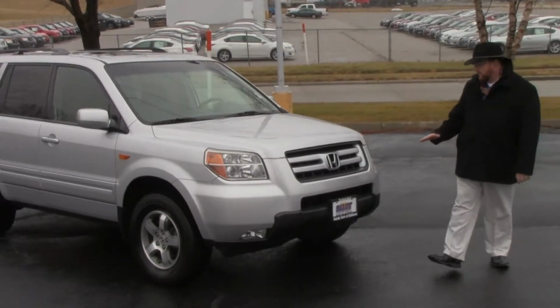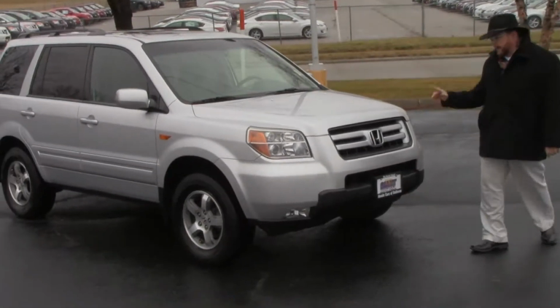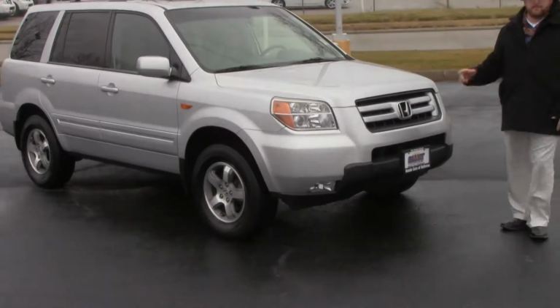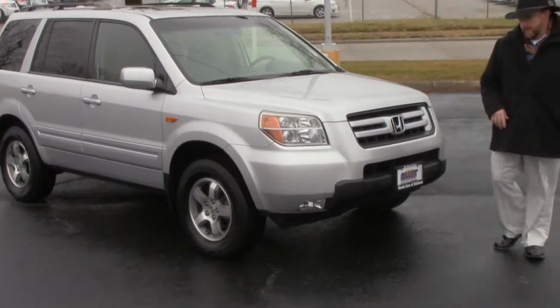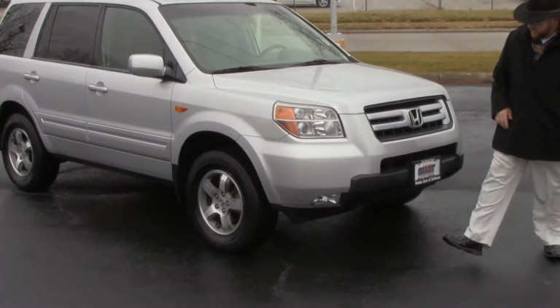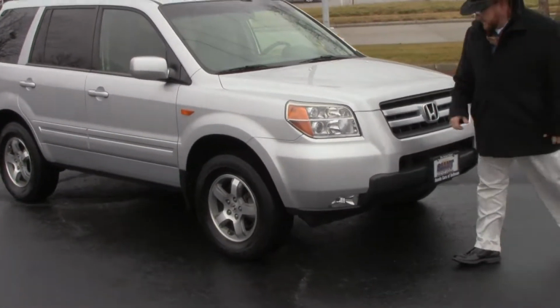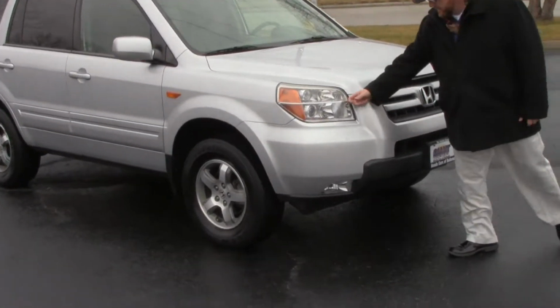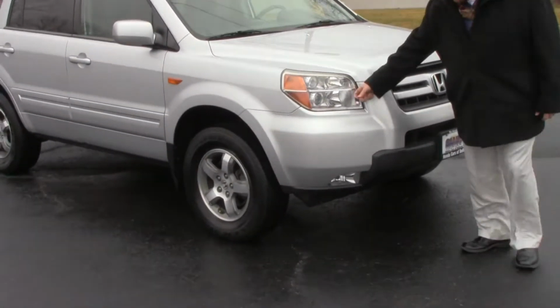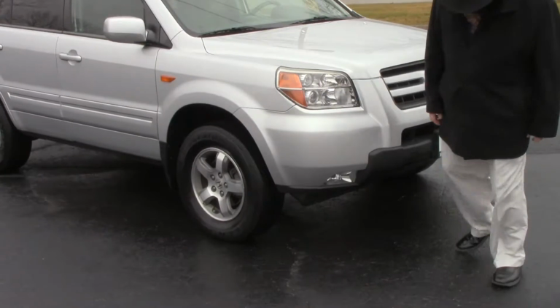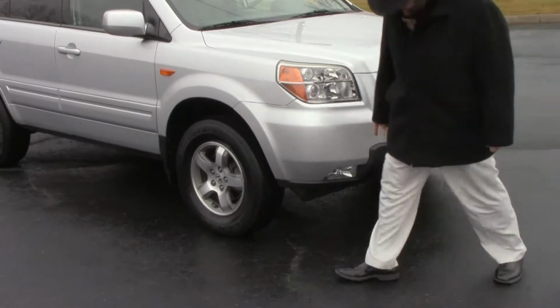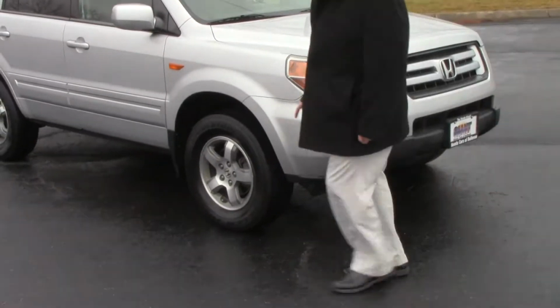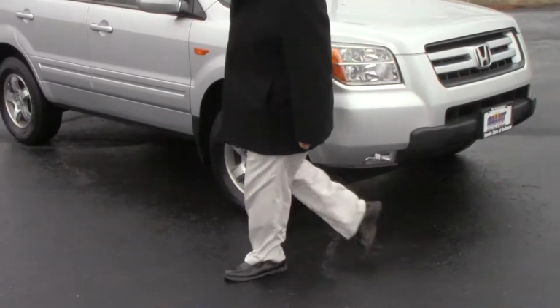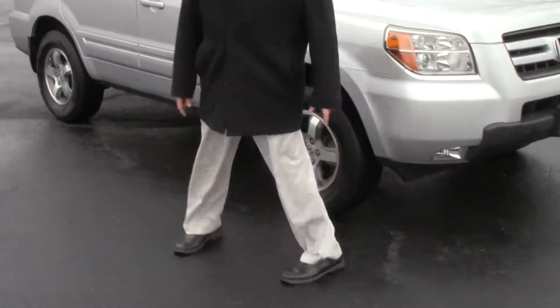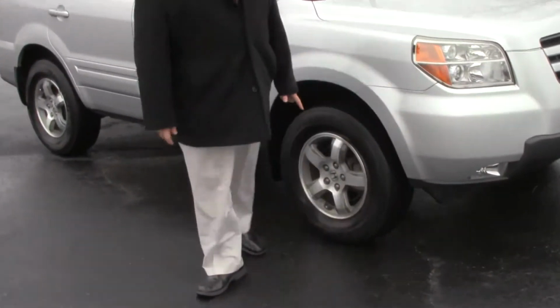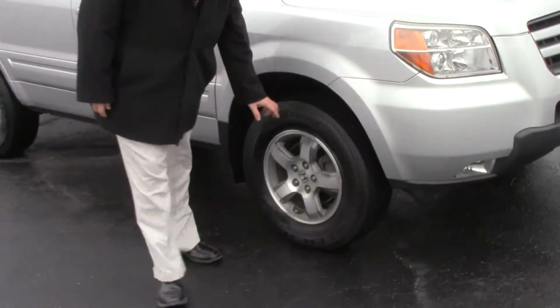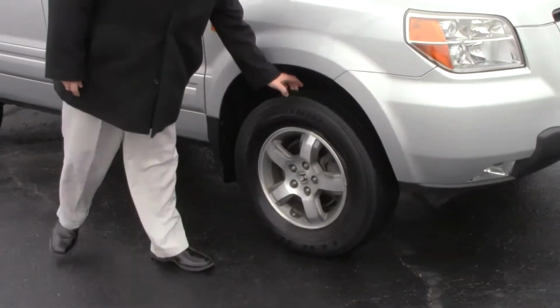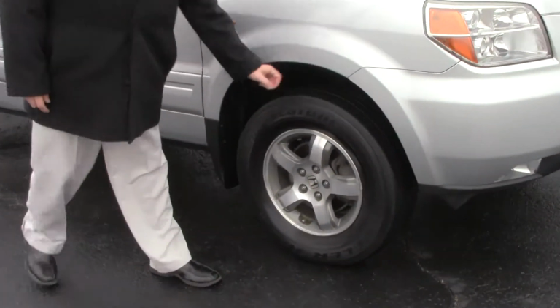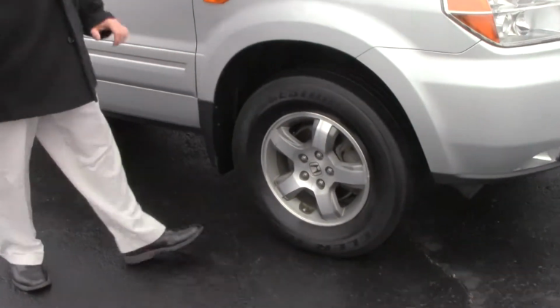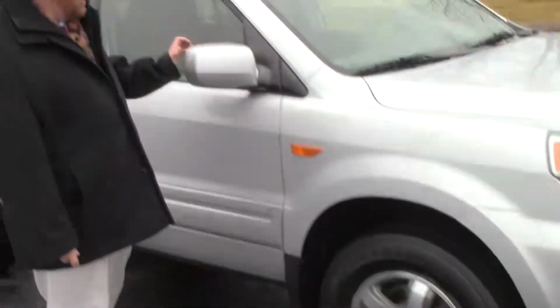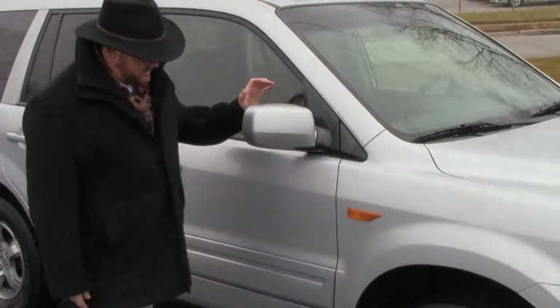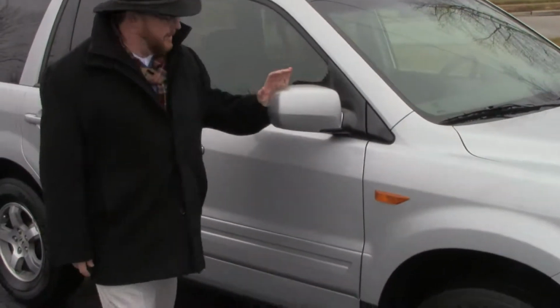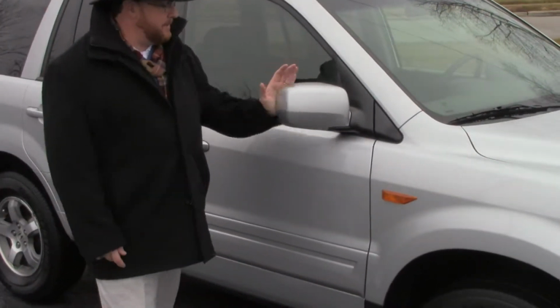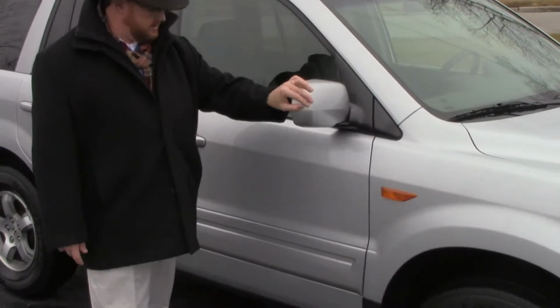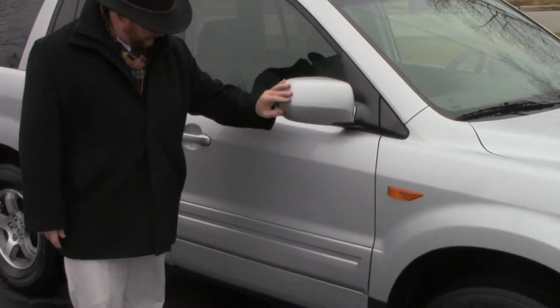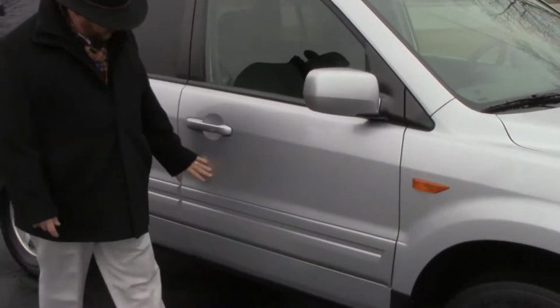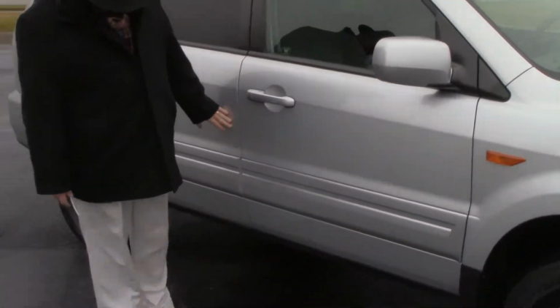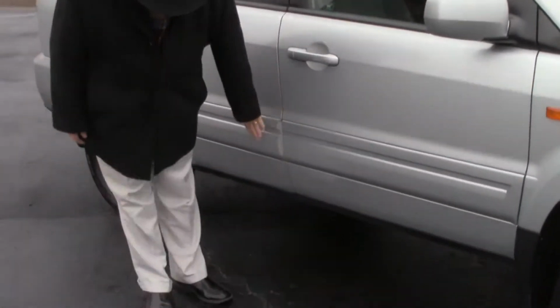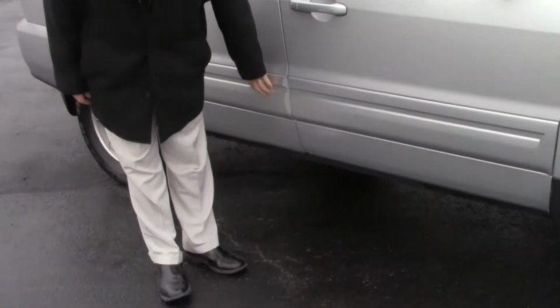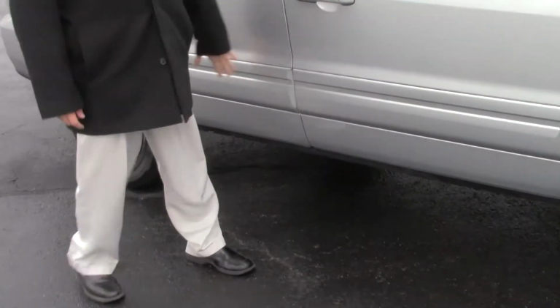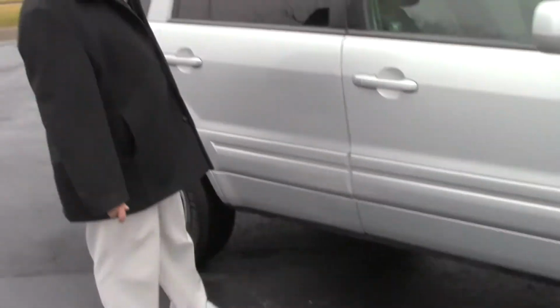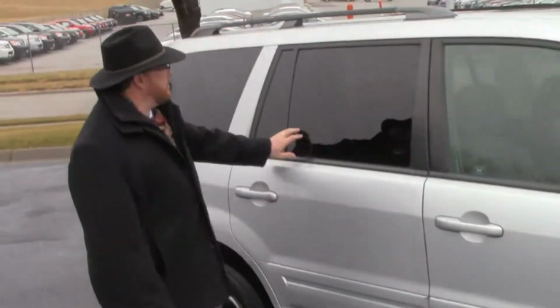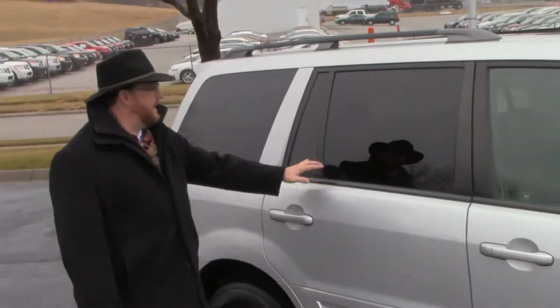5 mile an hour bumpers in front and back. Lexan covered wrap-around headlights, fog lights, 16-inch alloy wheels, lots of tread on the tires — Bridgestones. Breakaway mirrors, reinforced steel door beams, body side moldings to help protect from door dings, solar rated tinted glass.